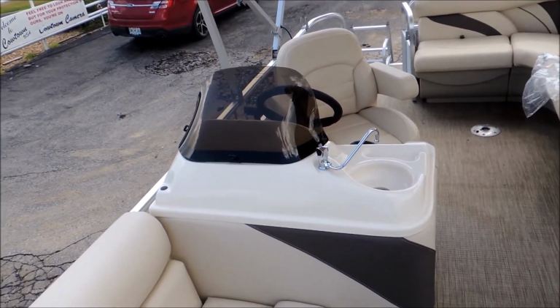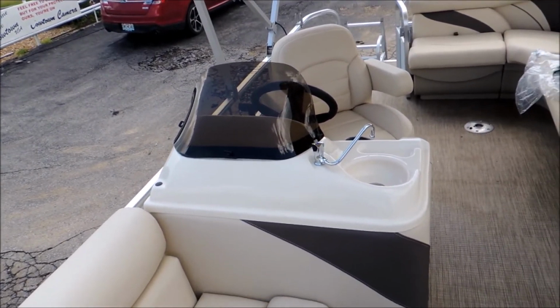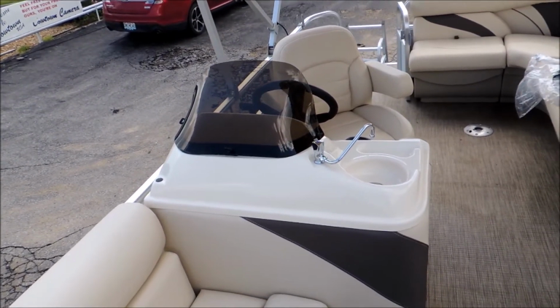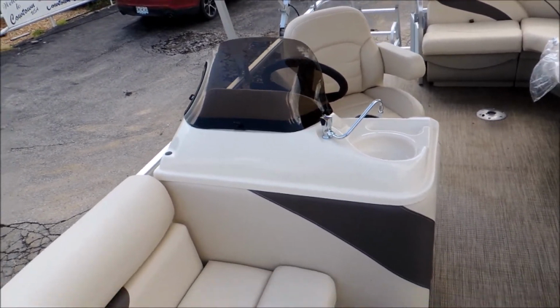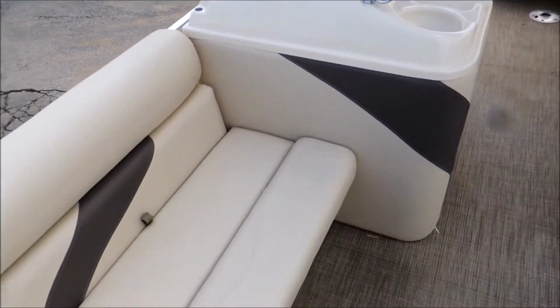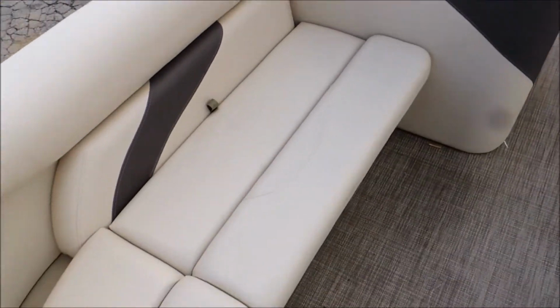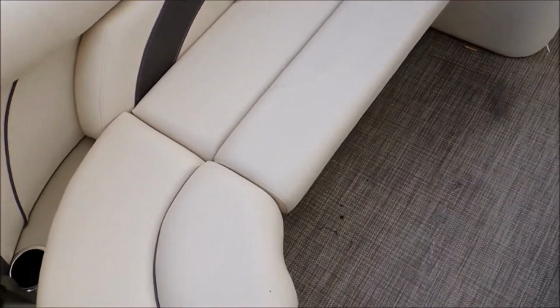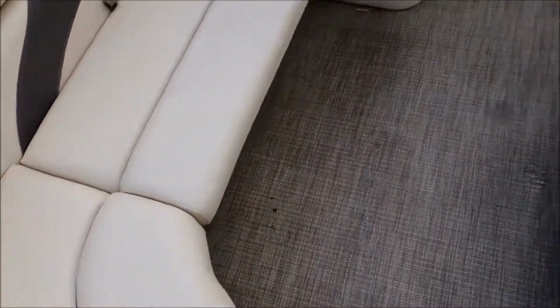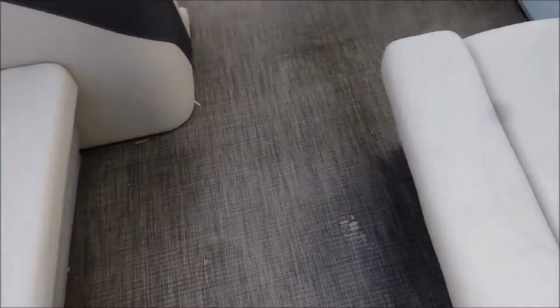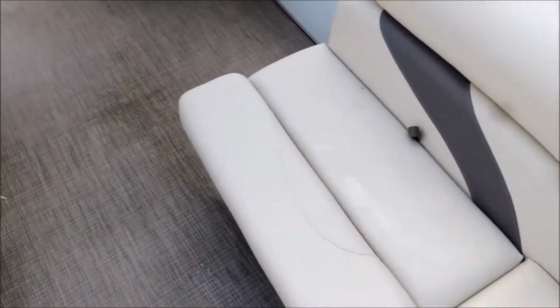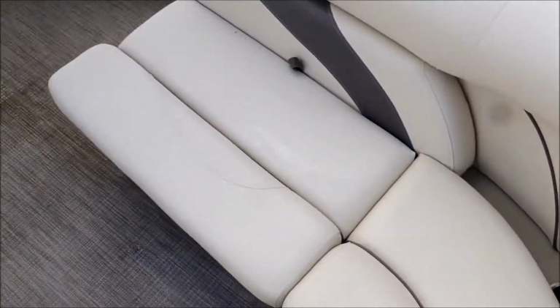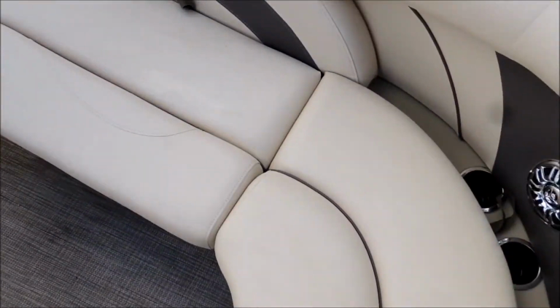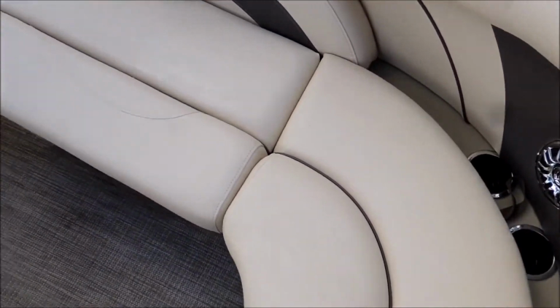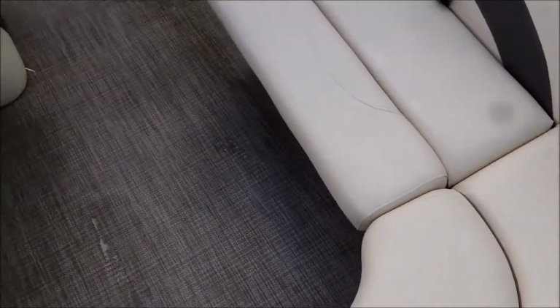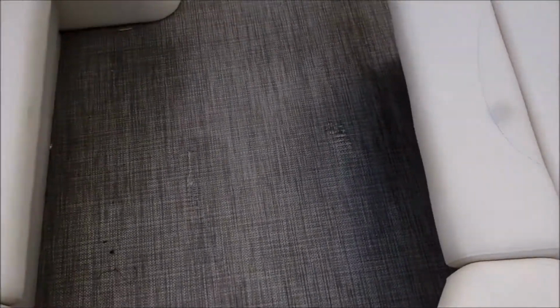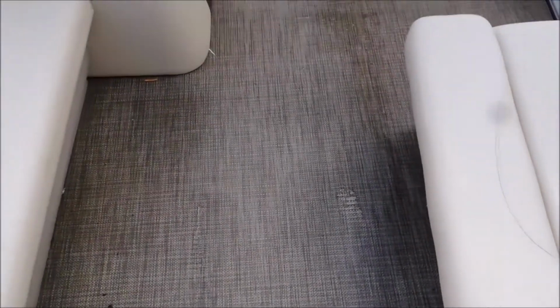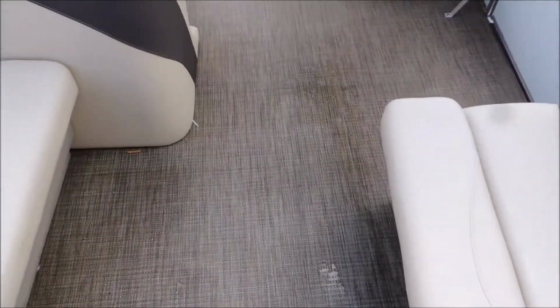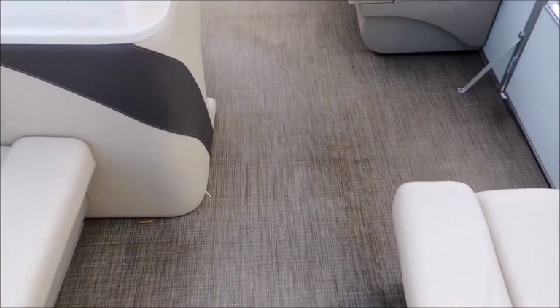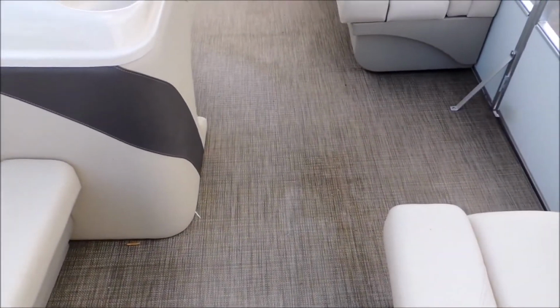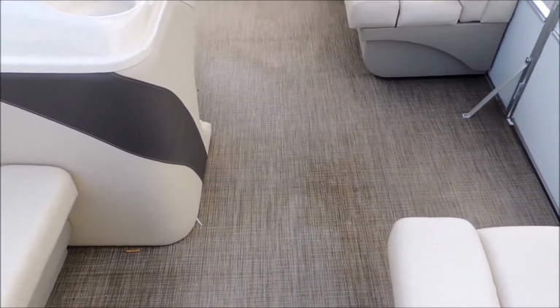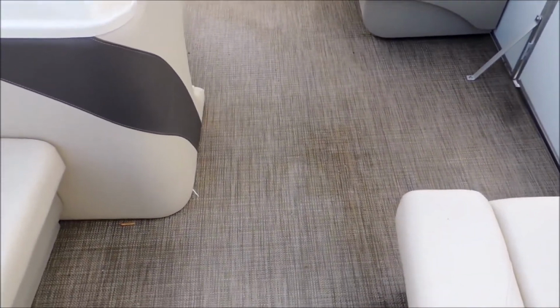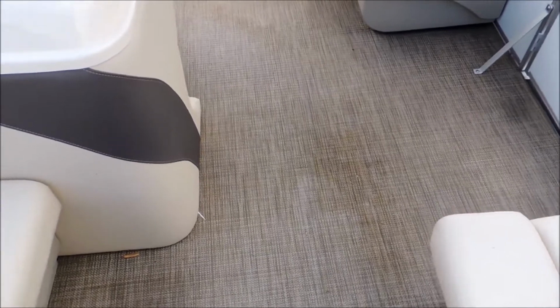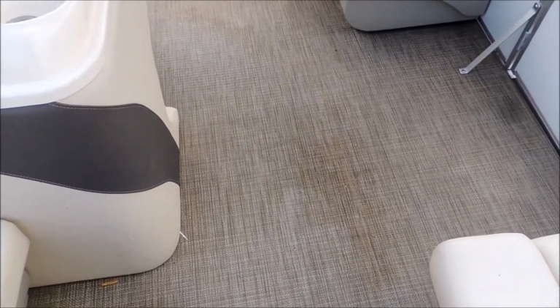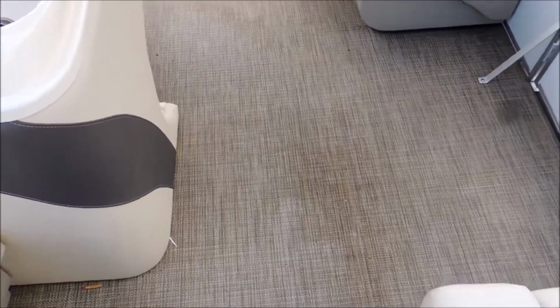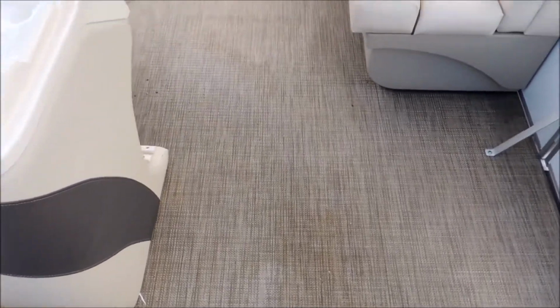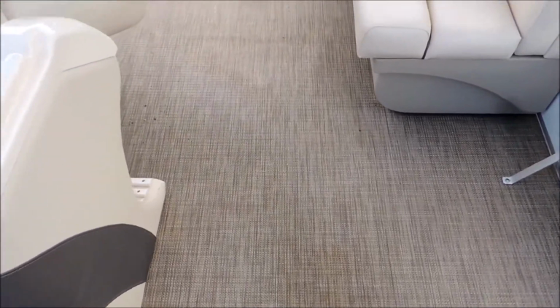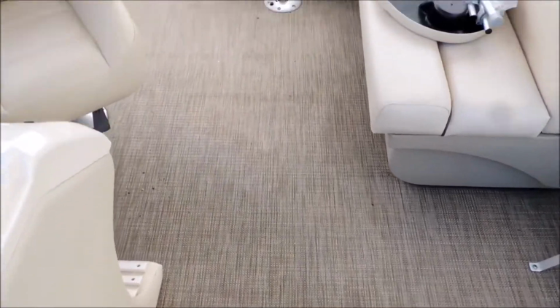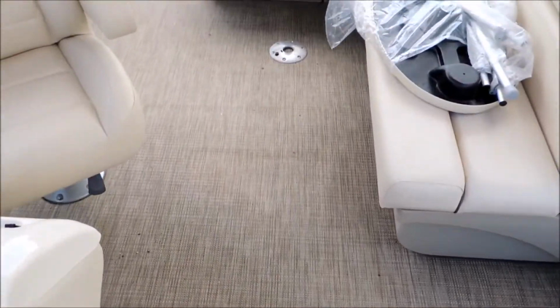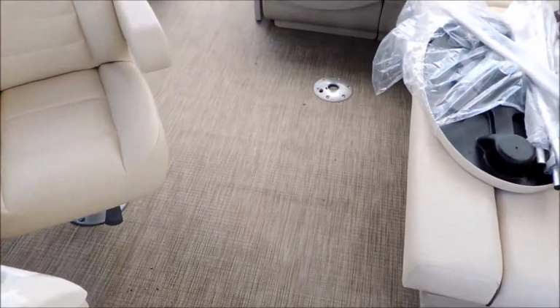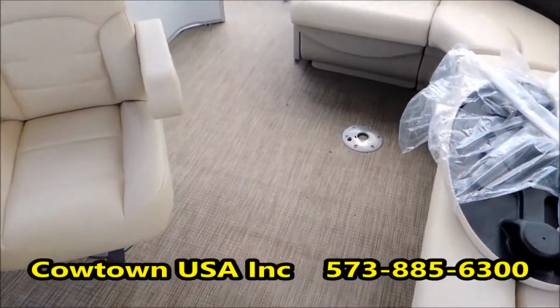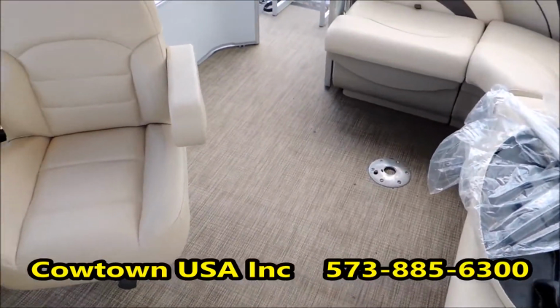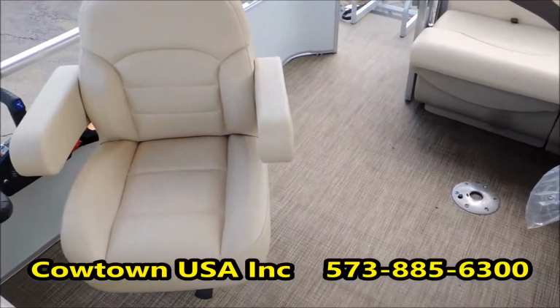It's got a sink built into the console there. Two big loungers up front. It does not have carpeting — it's a cover. Very nice, very easy to clean up.